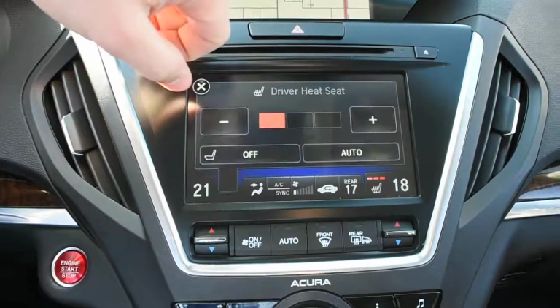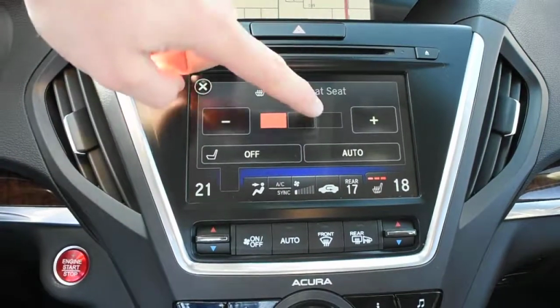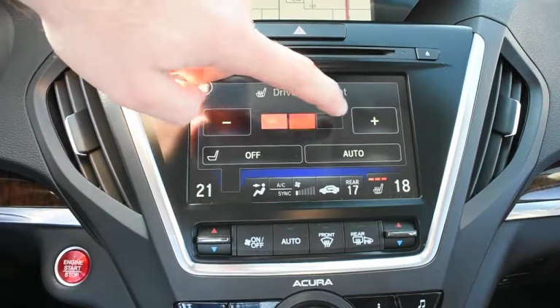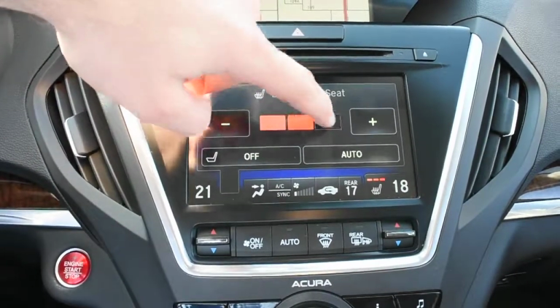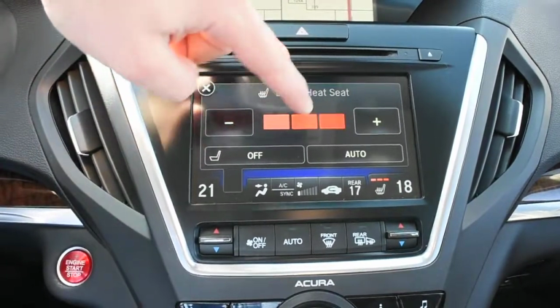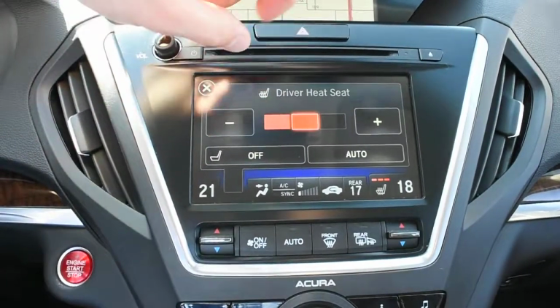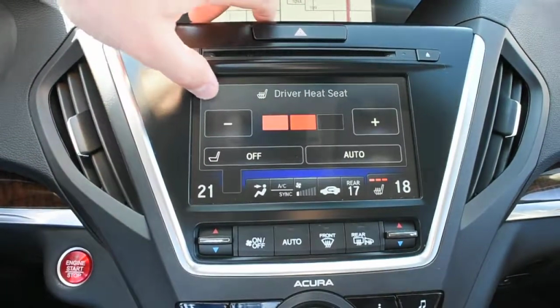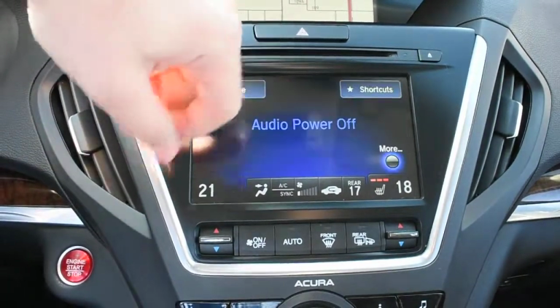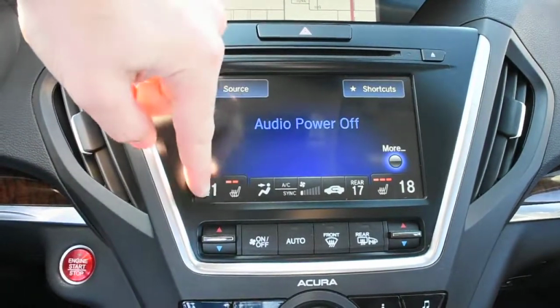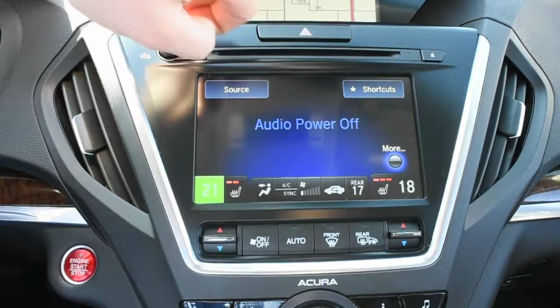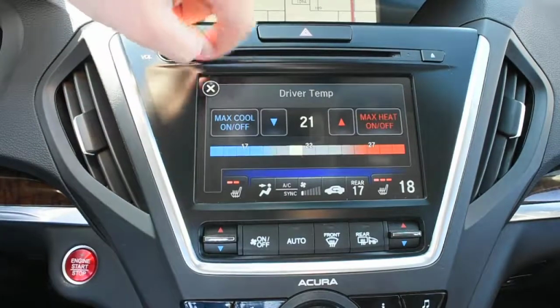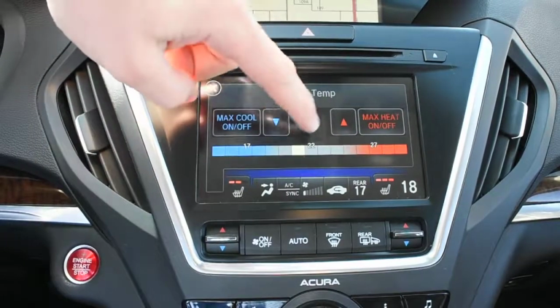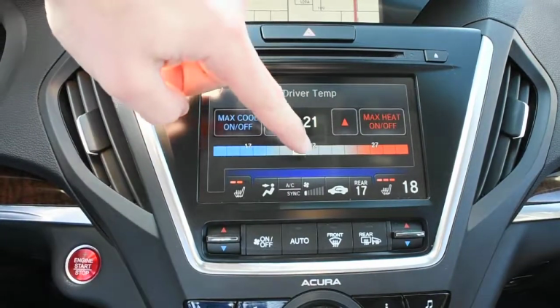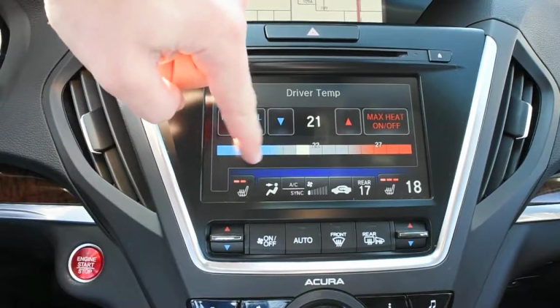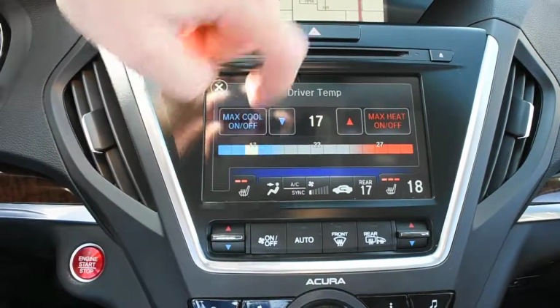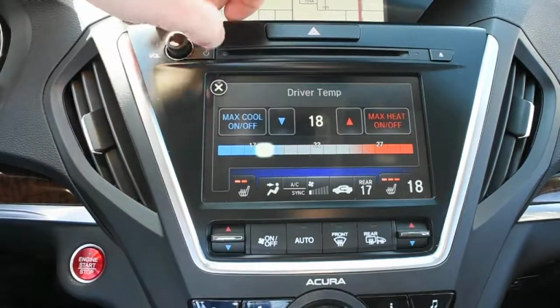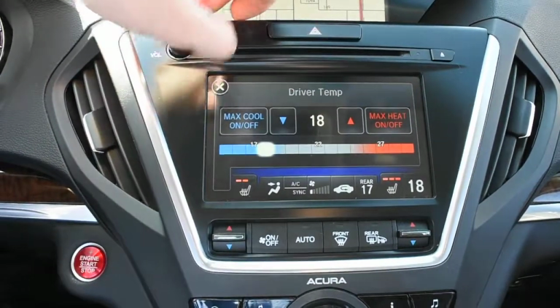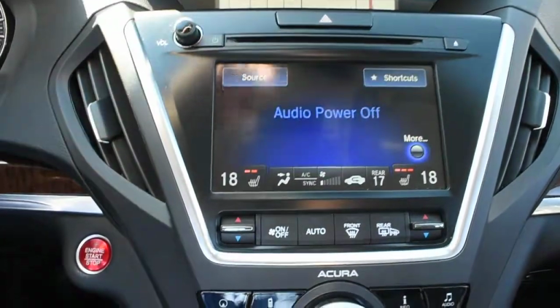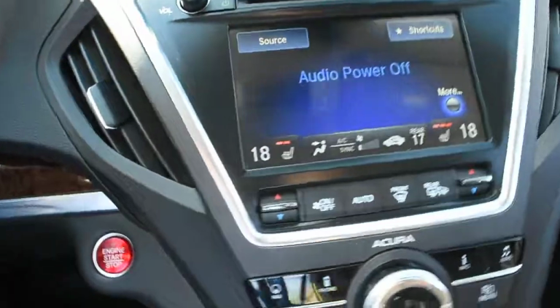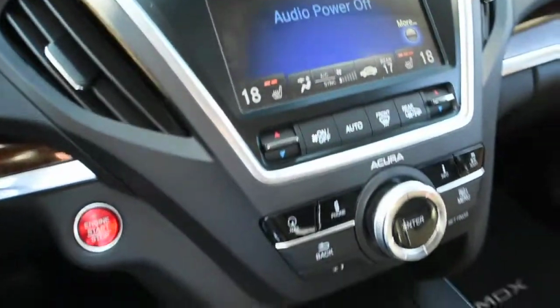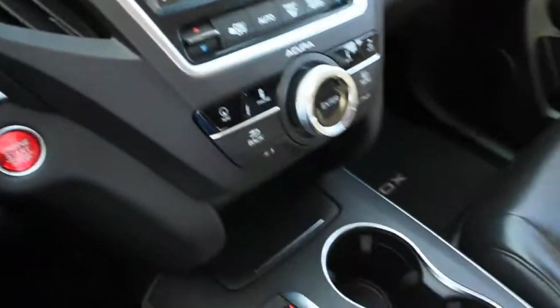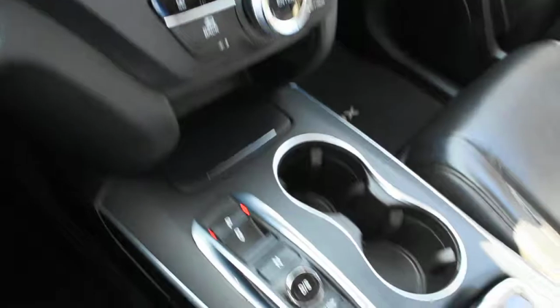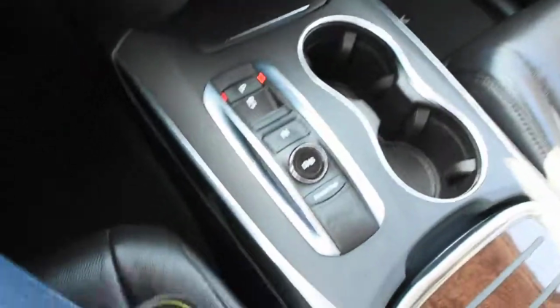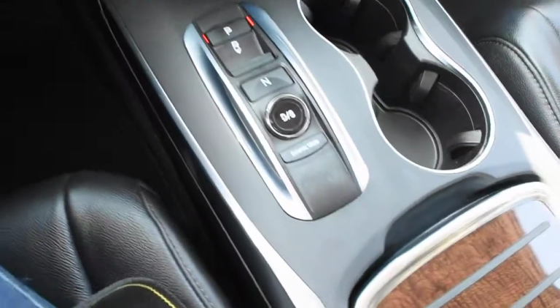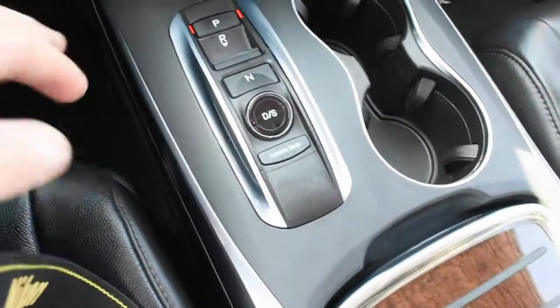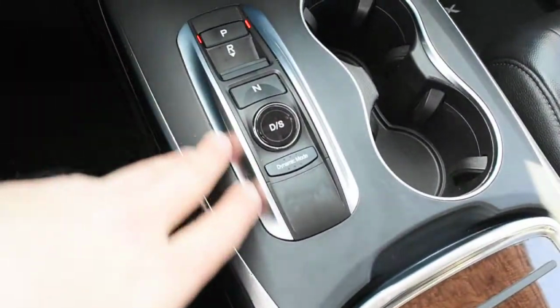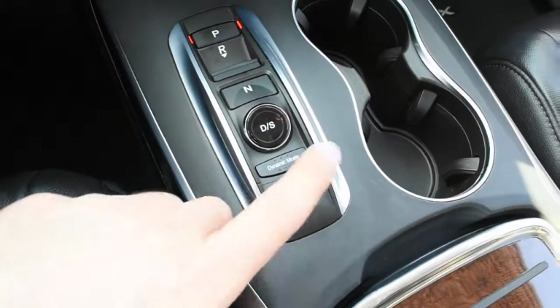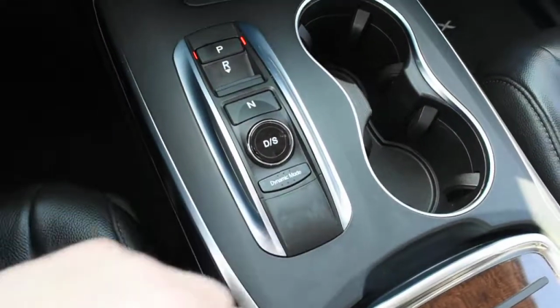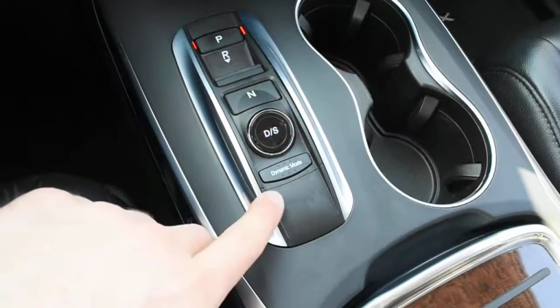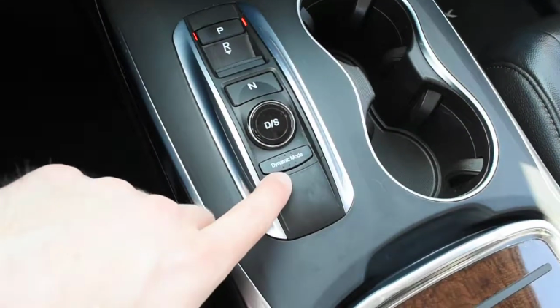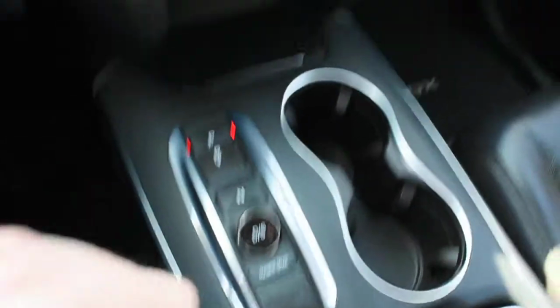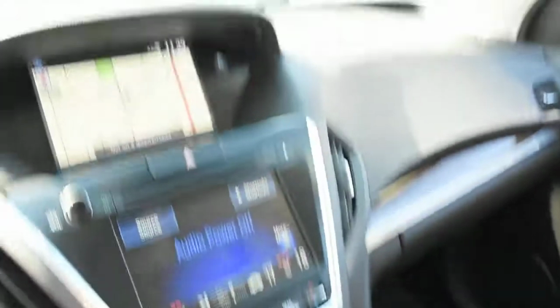The lower display does house your heated seat controls as well as your dual-zone automated climate control system. Down below, you have your 9-speed gear selector with your vehicle dynamics mode.